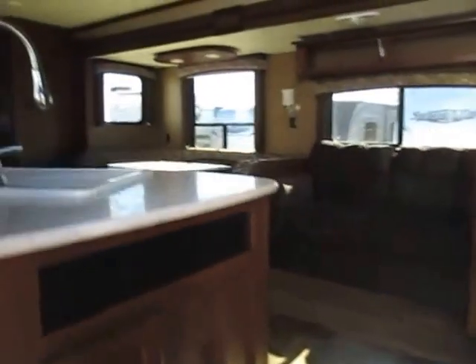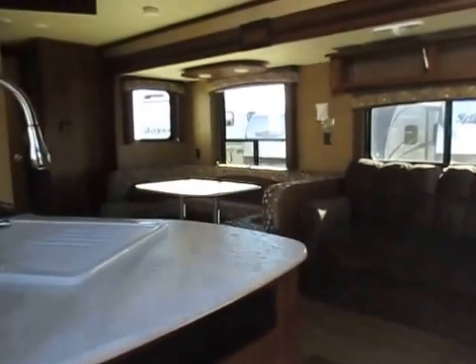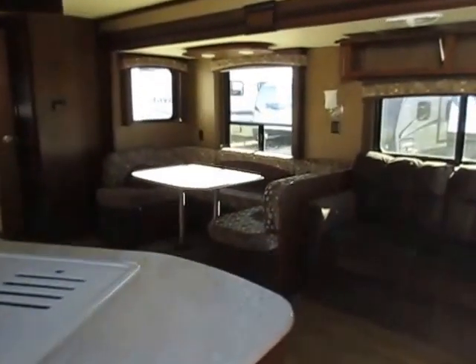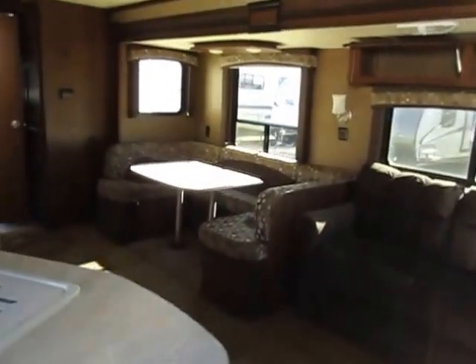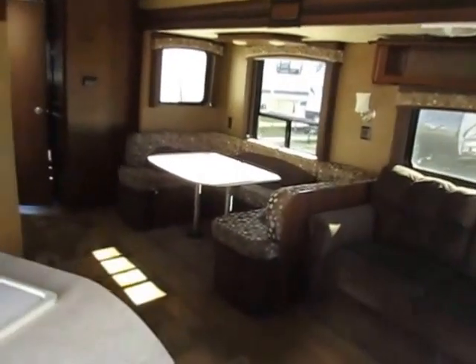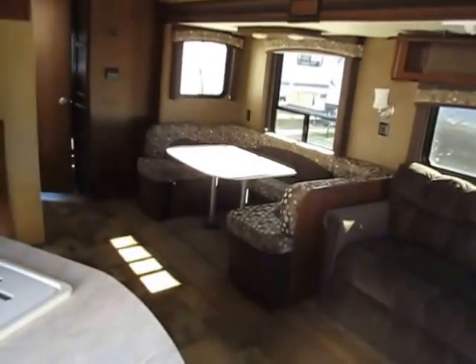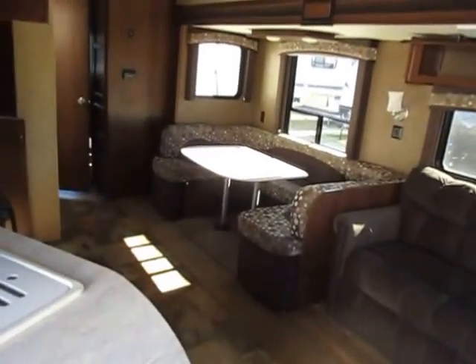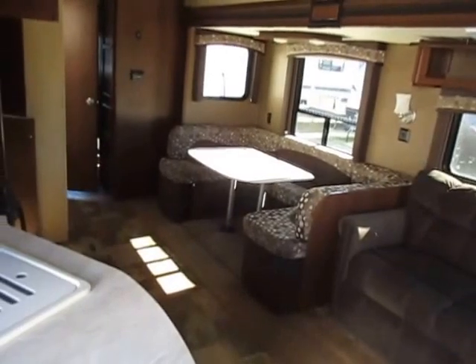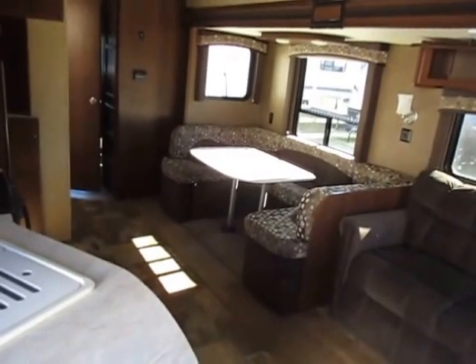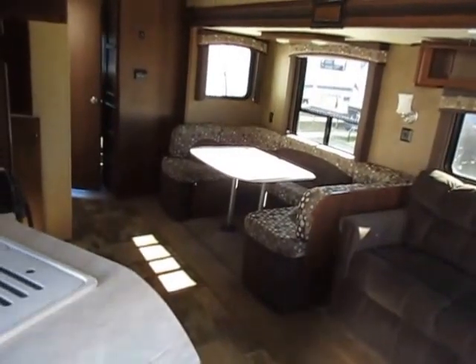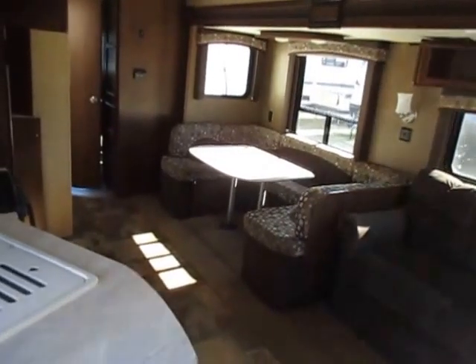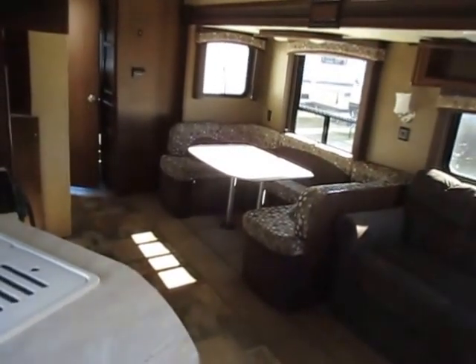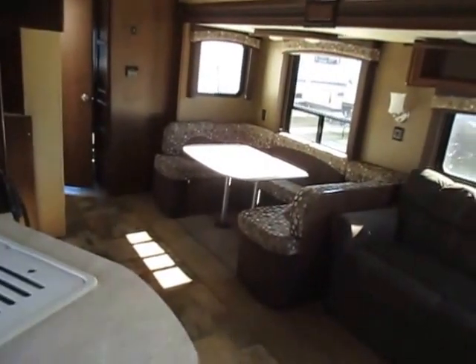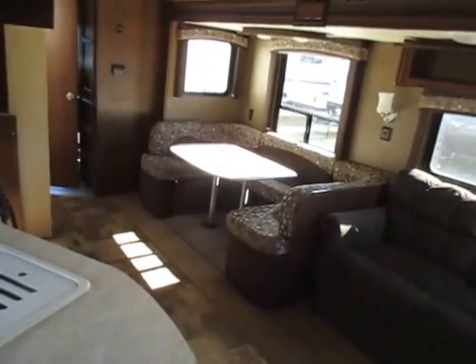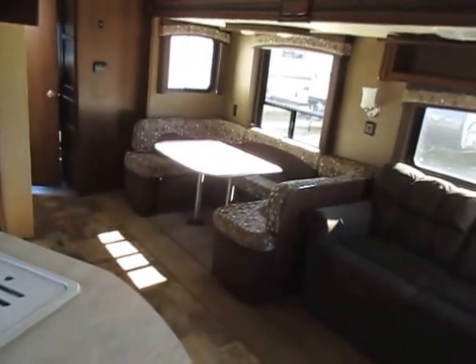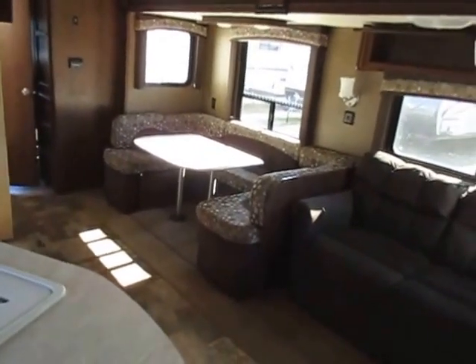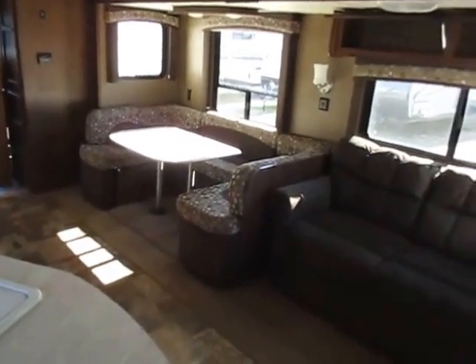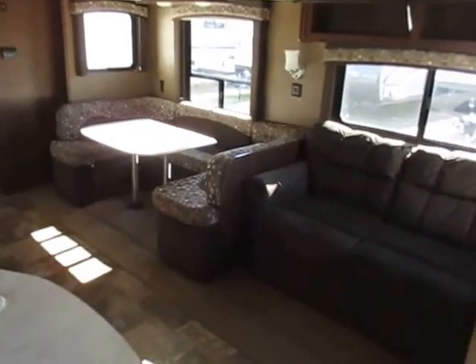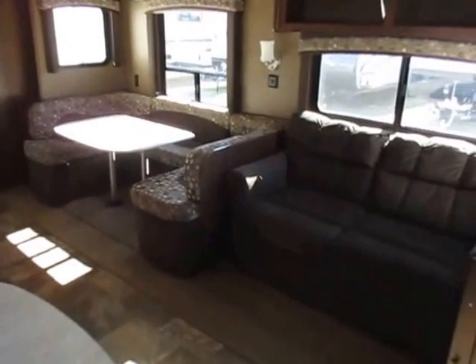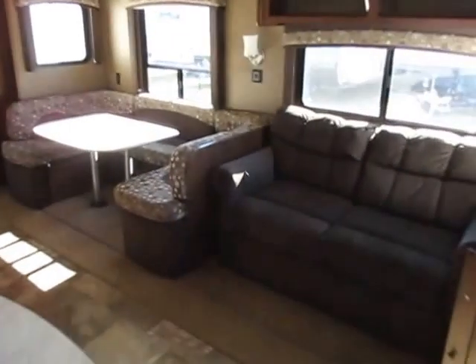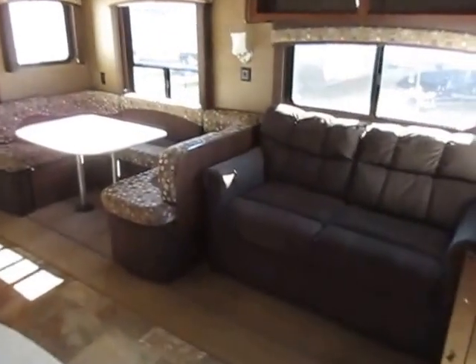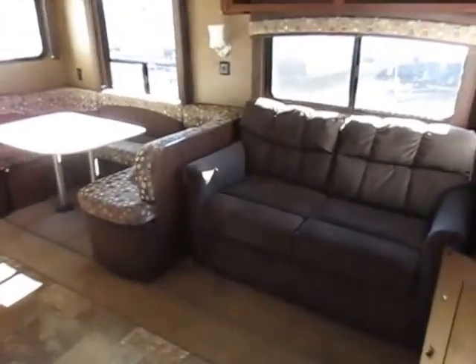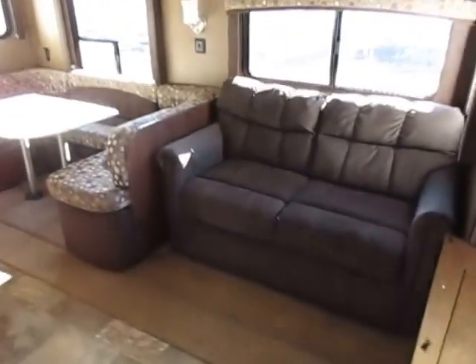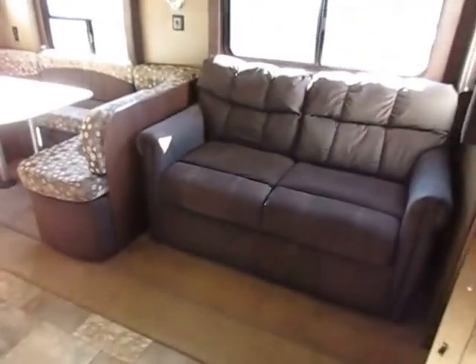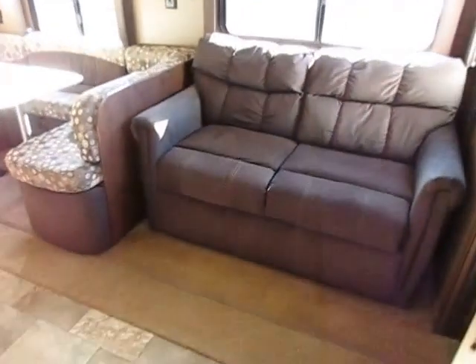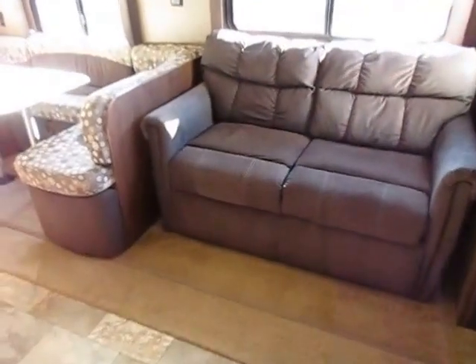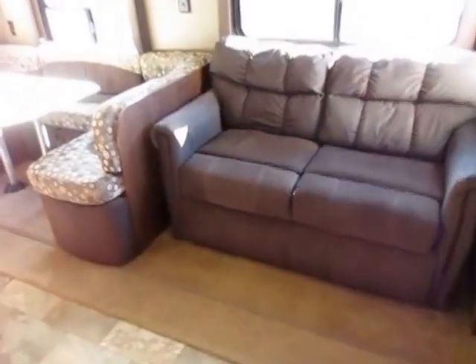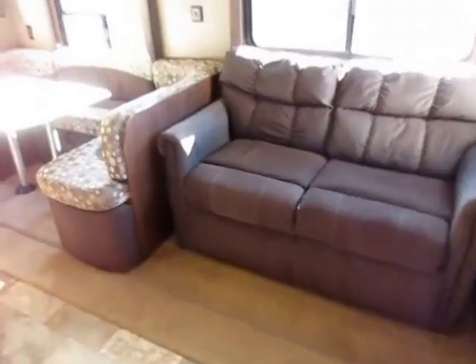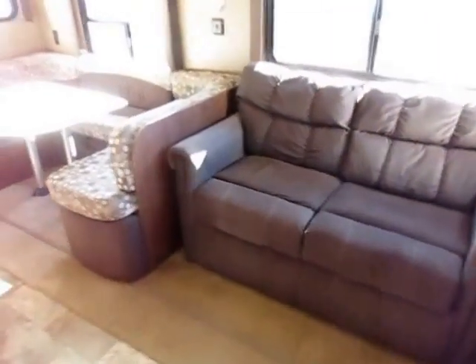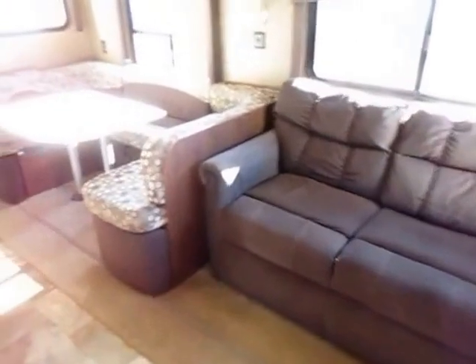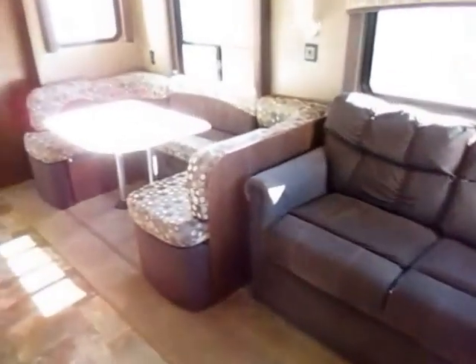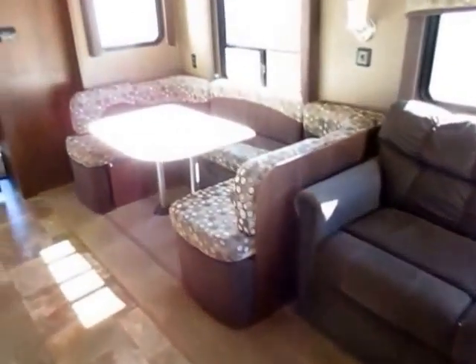We do have a wider entry door. For newer half-tons, this is comfortably a half-ton tow. For older half-tons, less comfortably so. We've got a full tri-fold memory foam sleeper sofa here that's never been slept on a day in its life as far as I can tell.